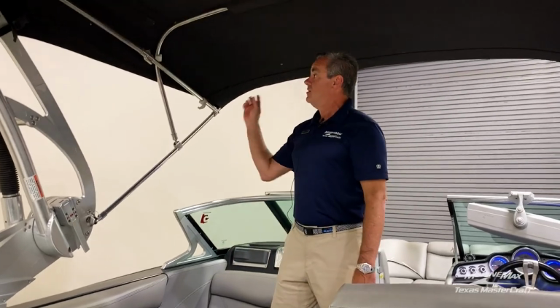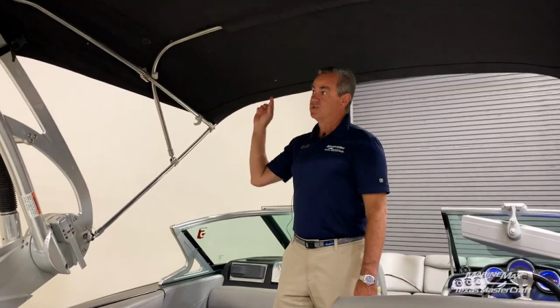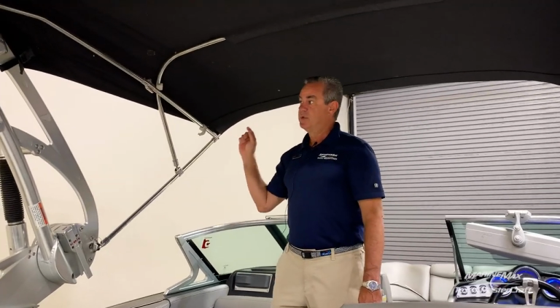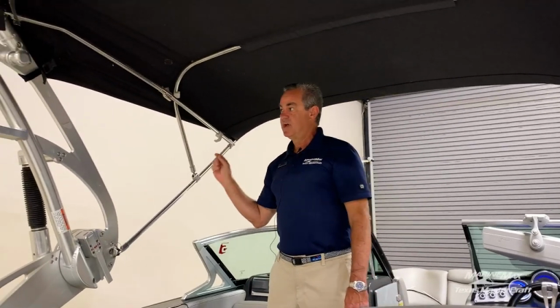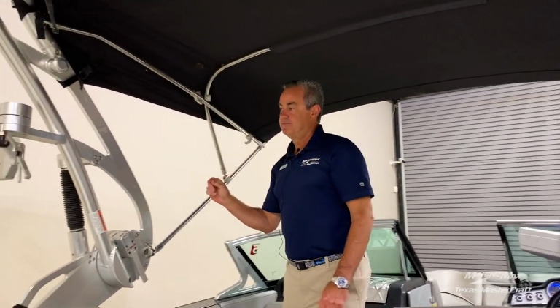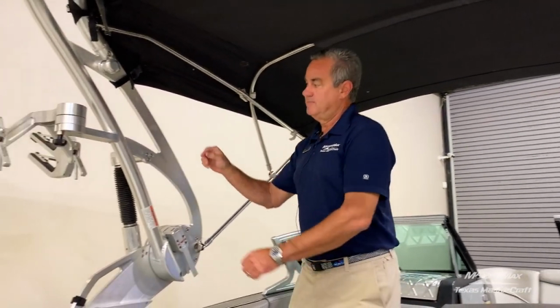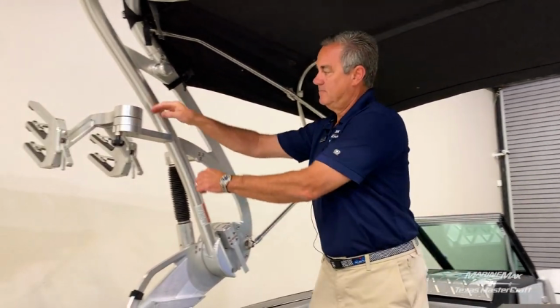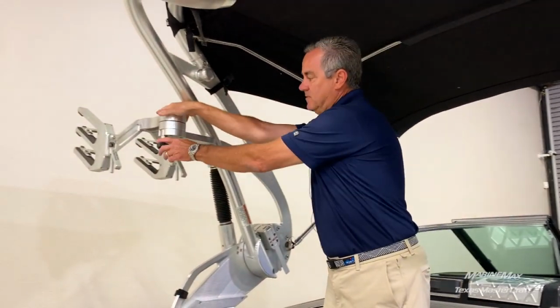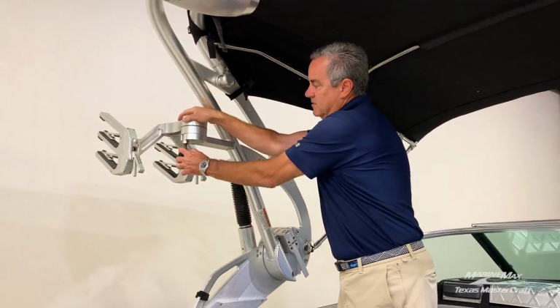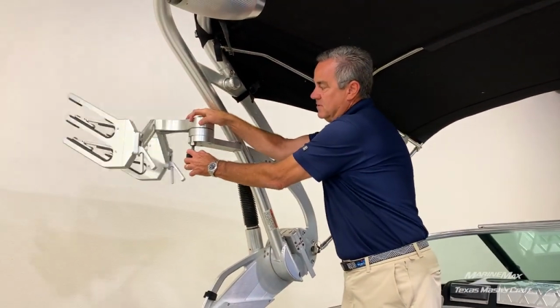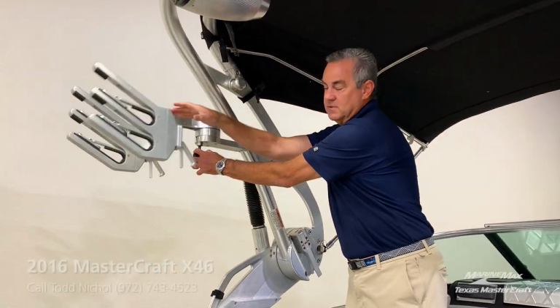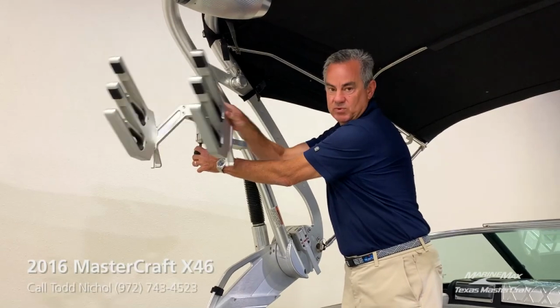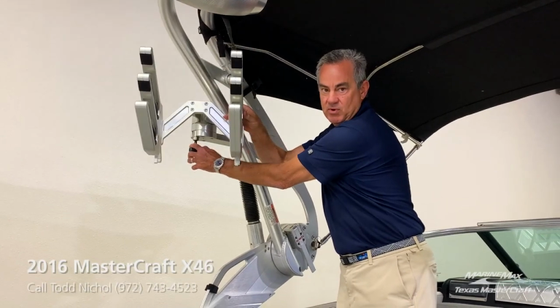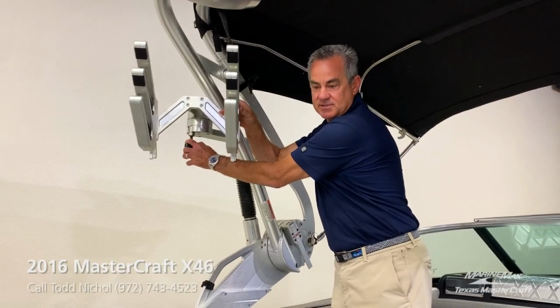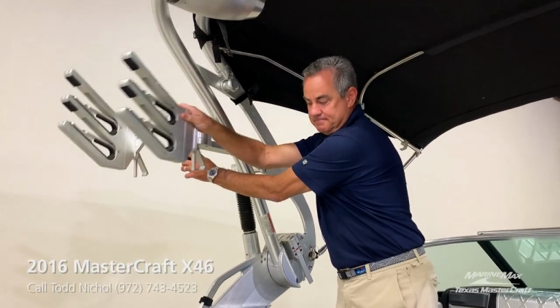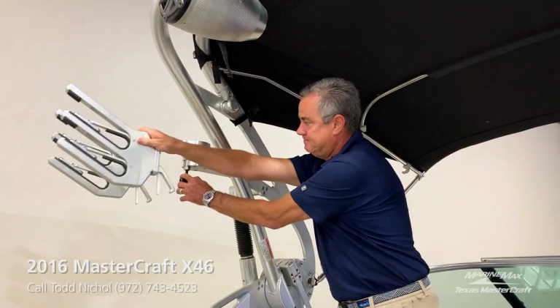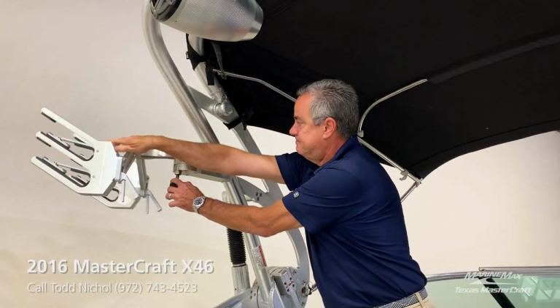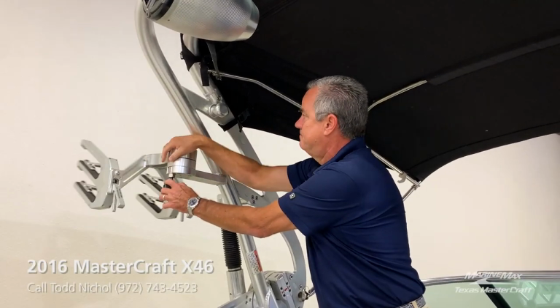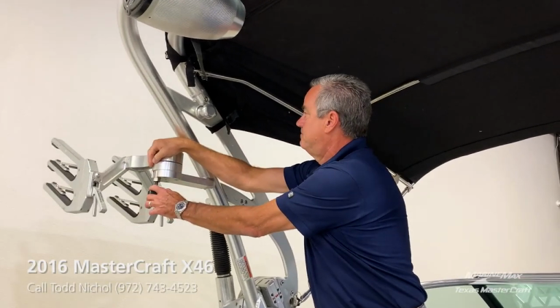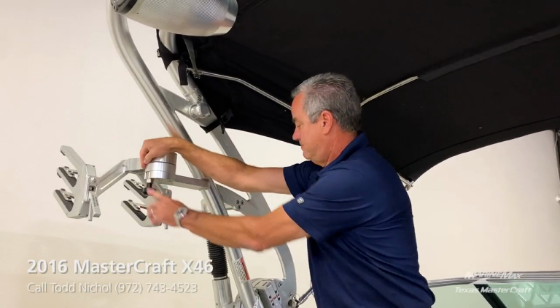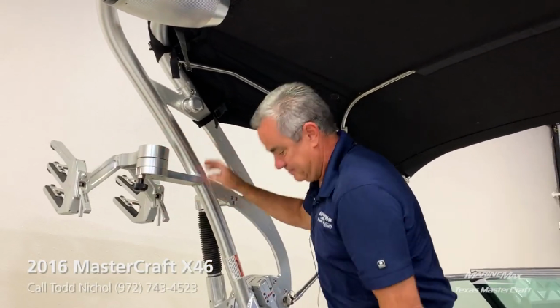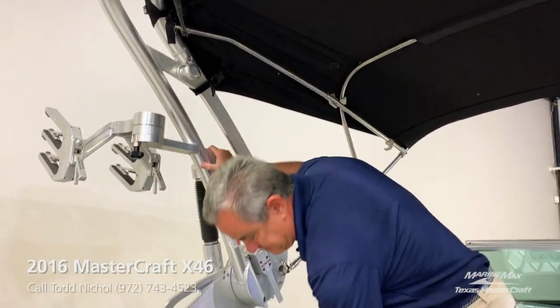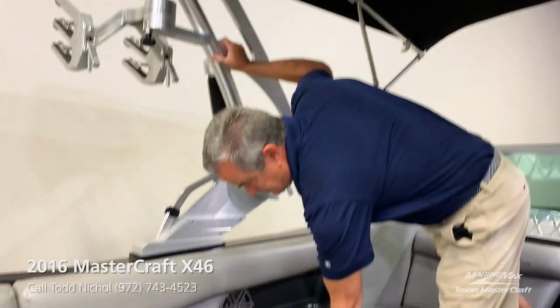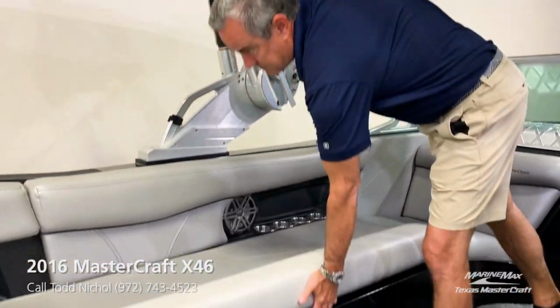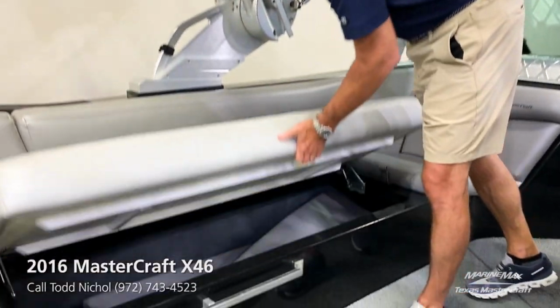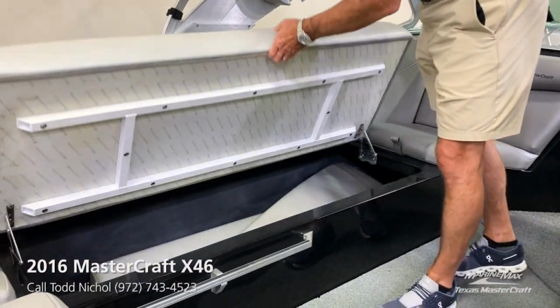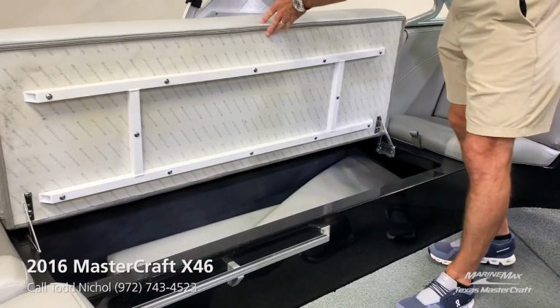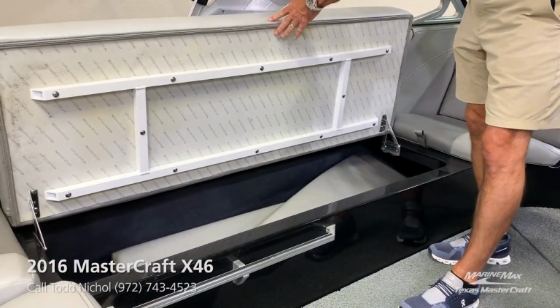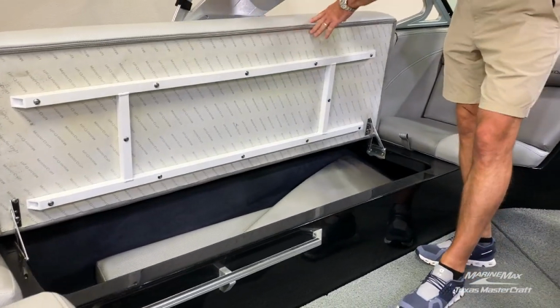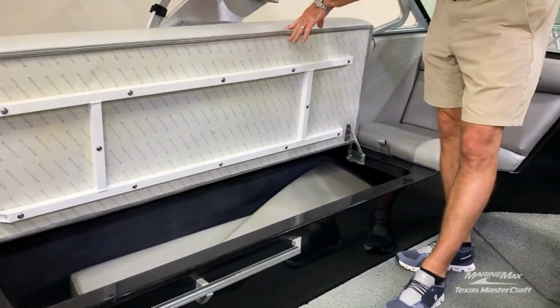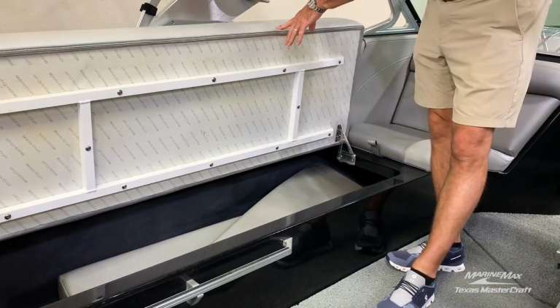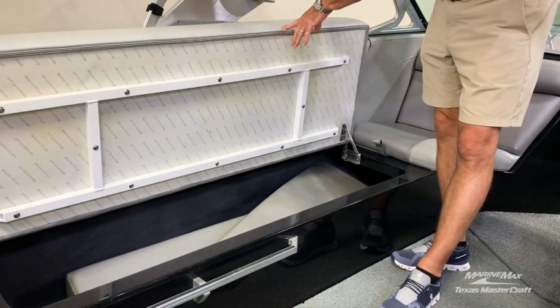The boat comes with a full-size bimini top and swivel board racks. There's also a large passenger storage area.